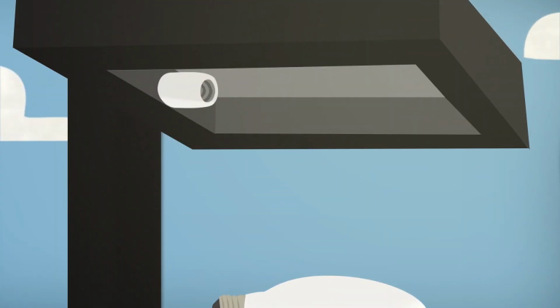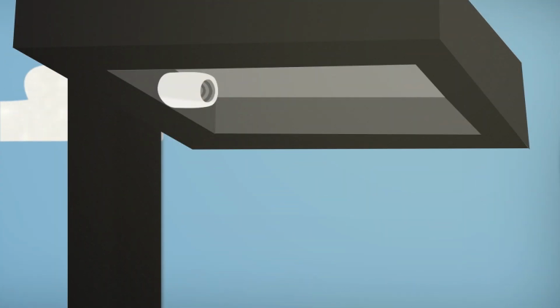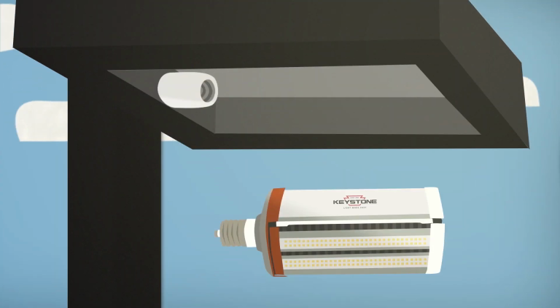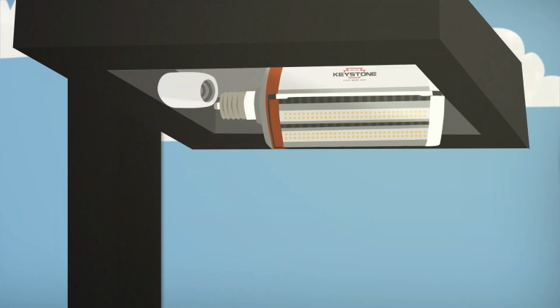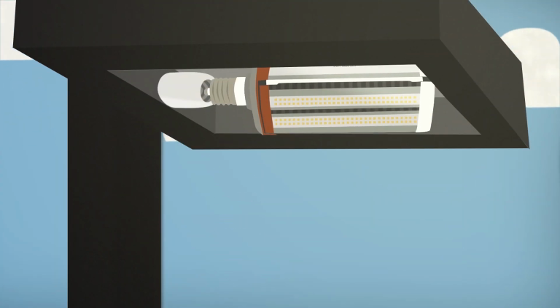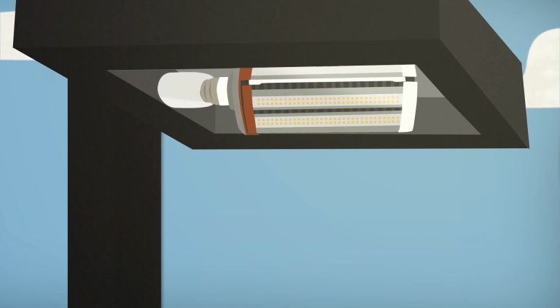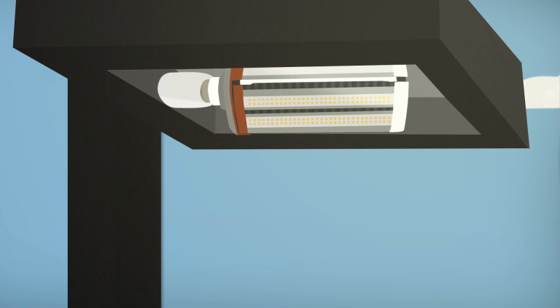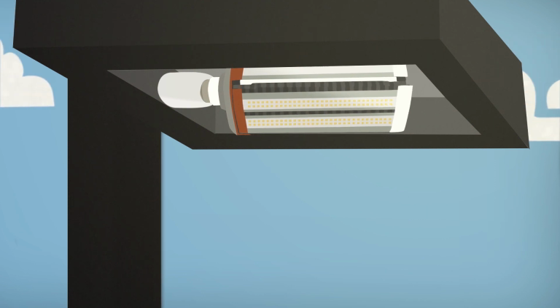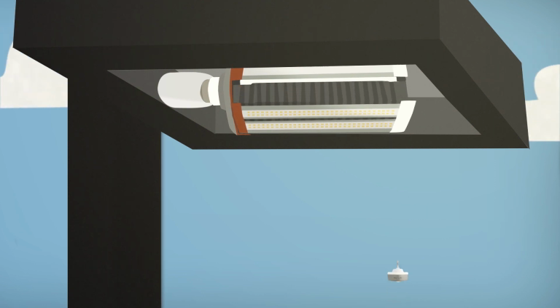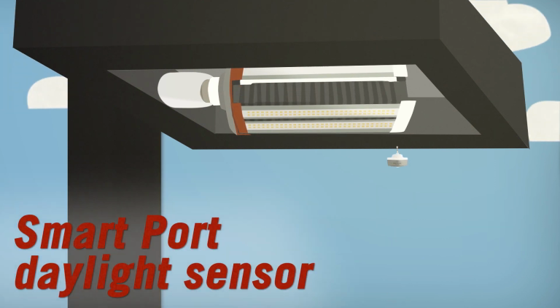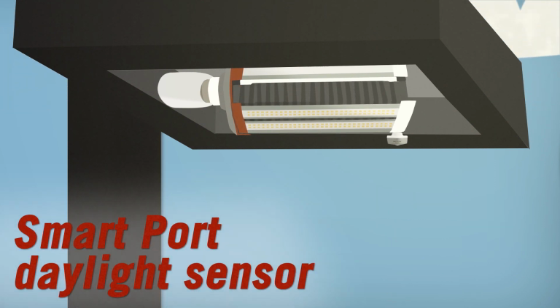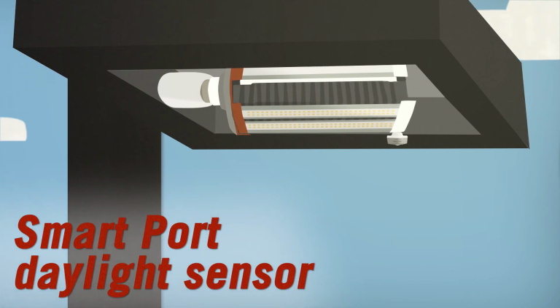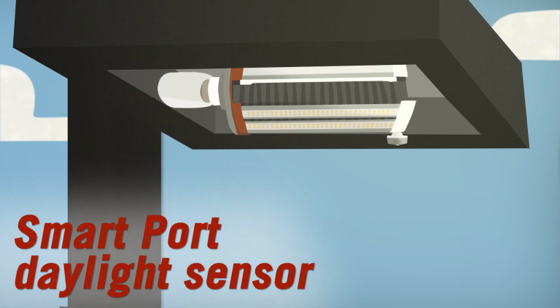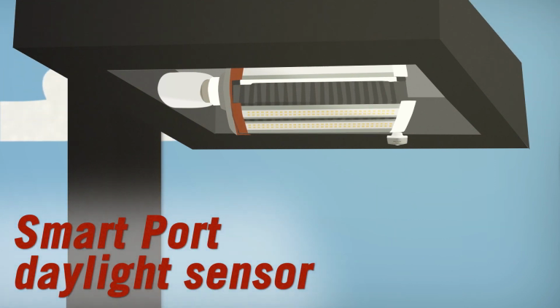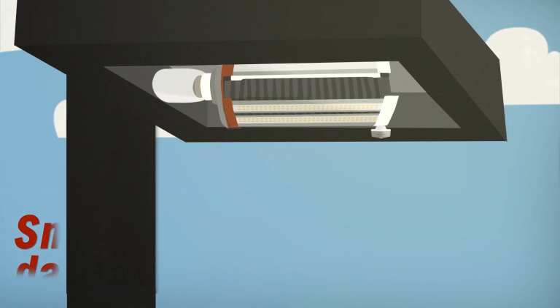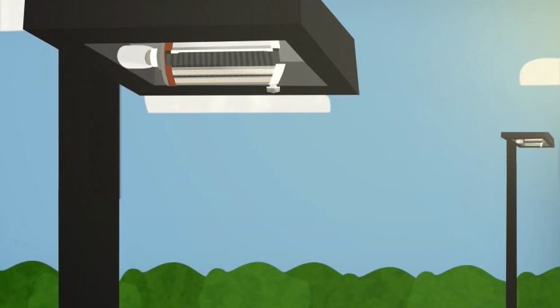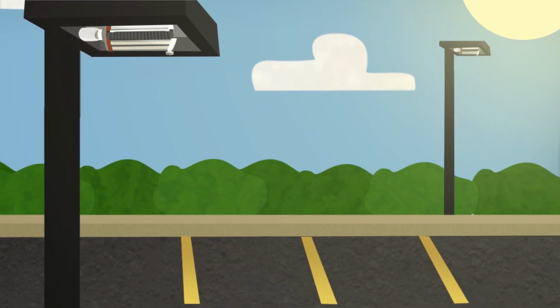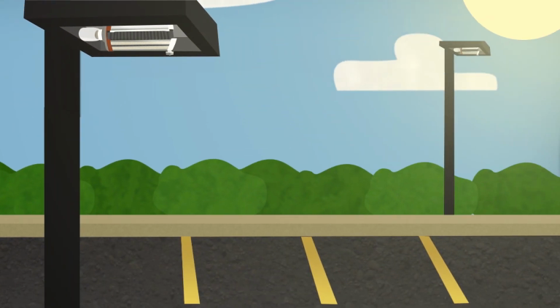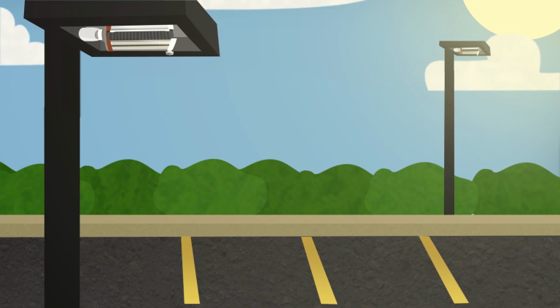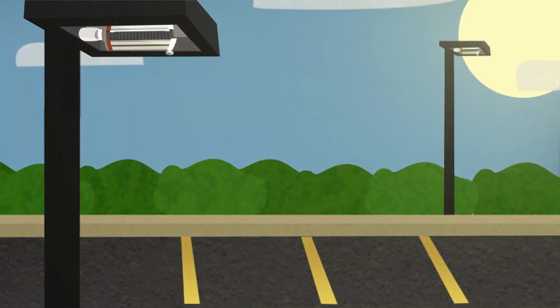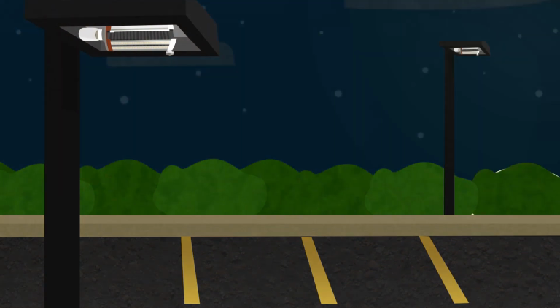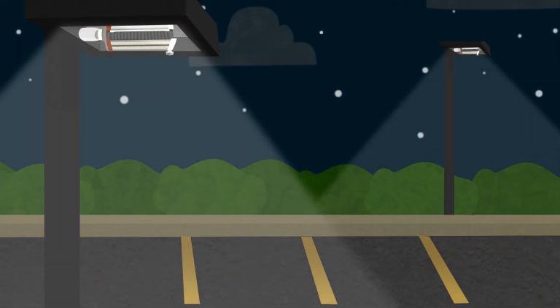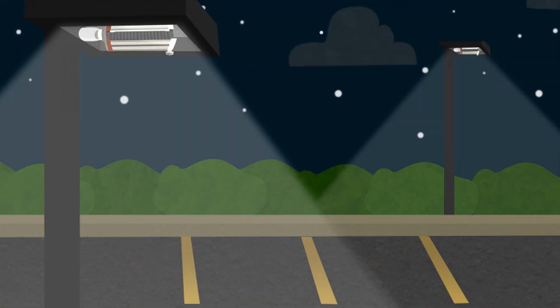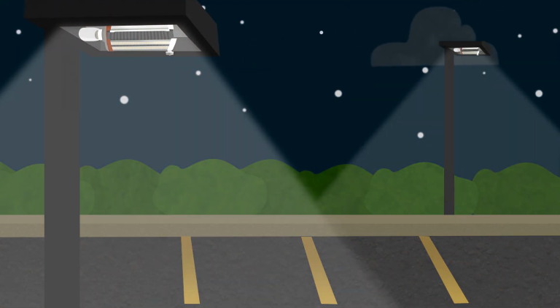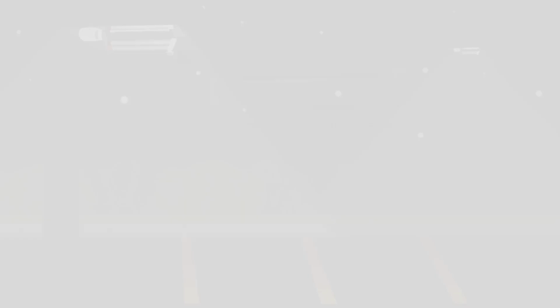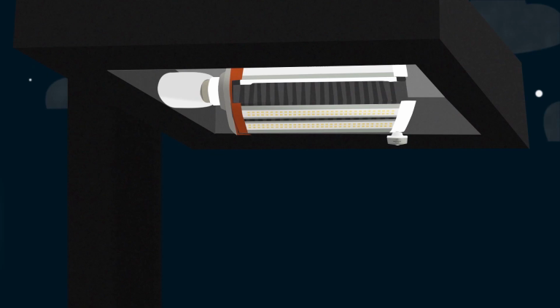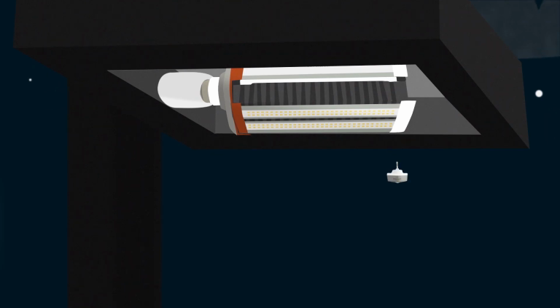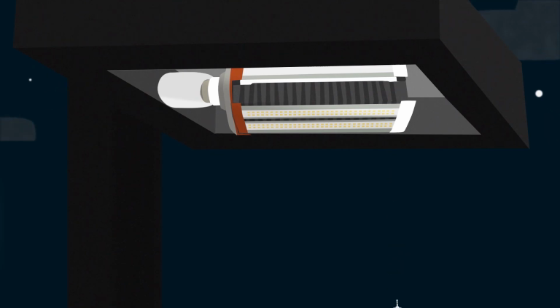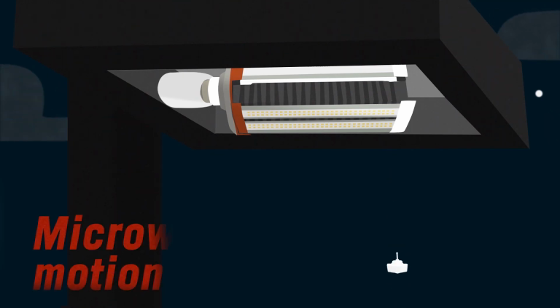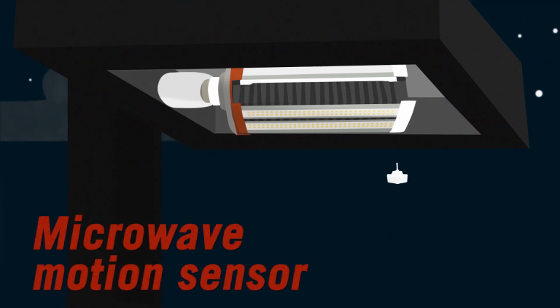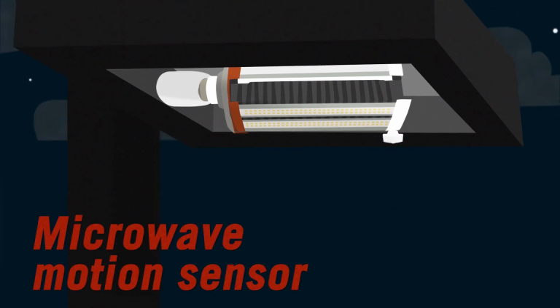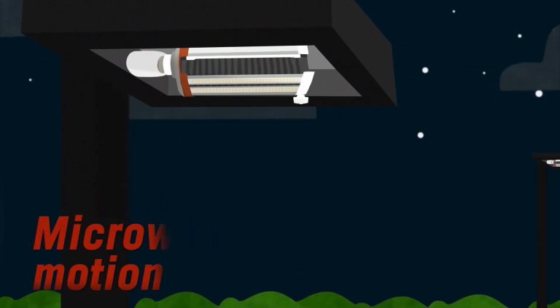Simply remove the existing metal halide lamp, replace with the expander lamp, focus the light in the desired direction, use the daylight sensor to detect light, or for motion detection use the microwave sensor.